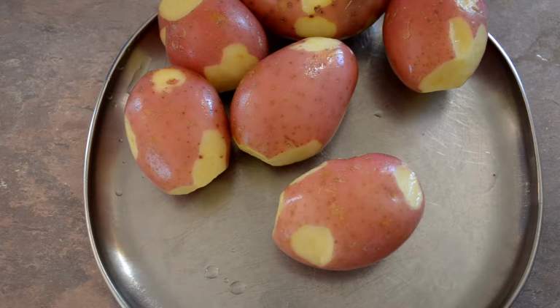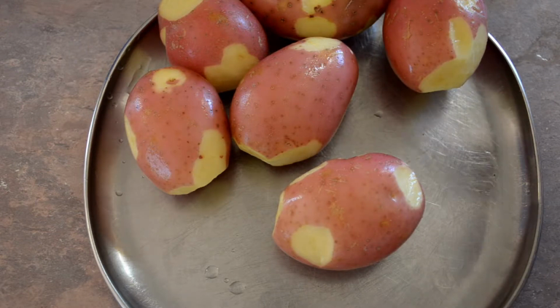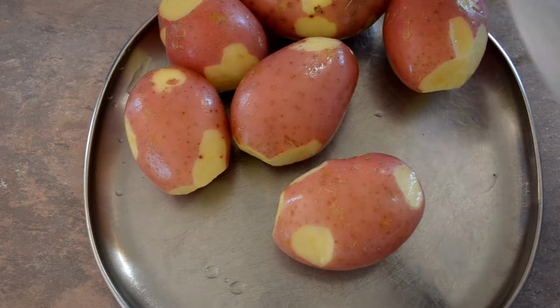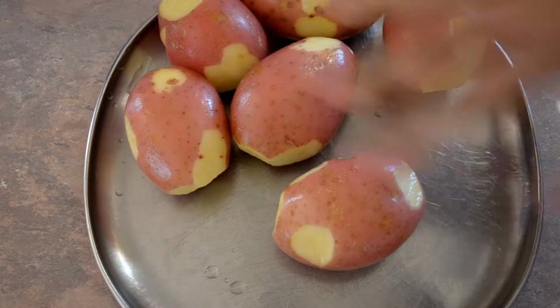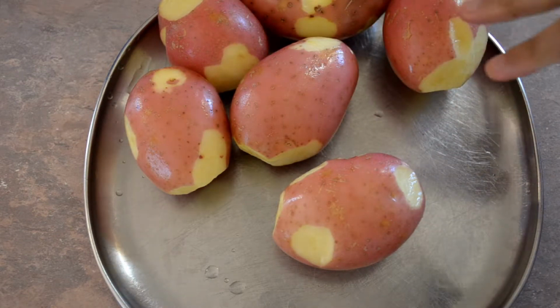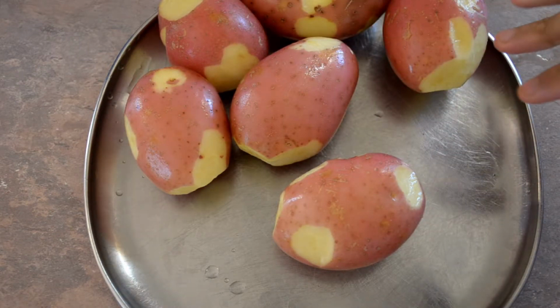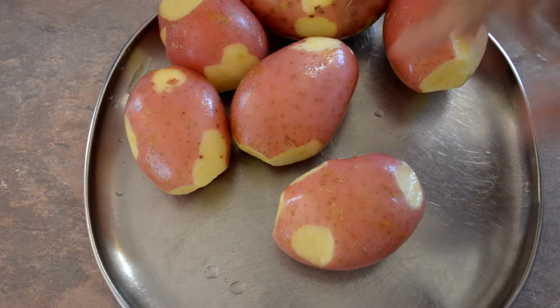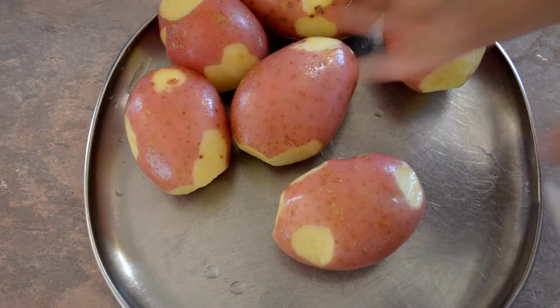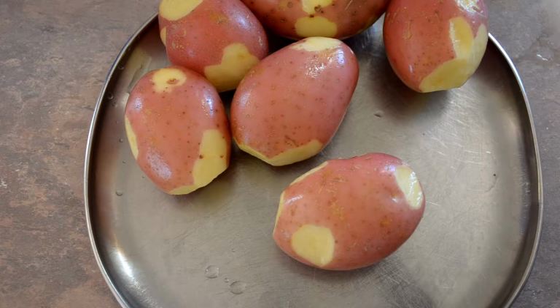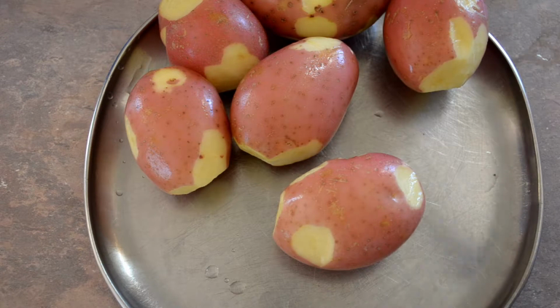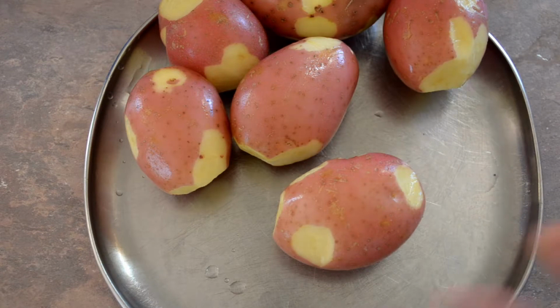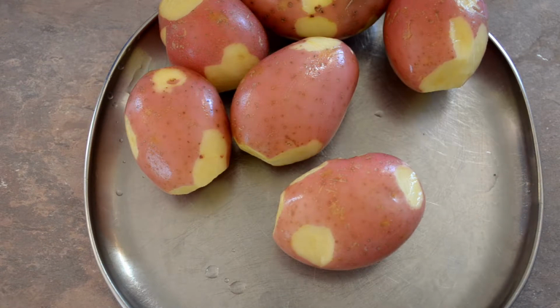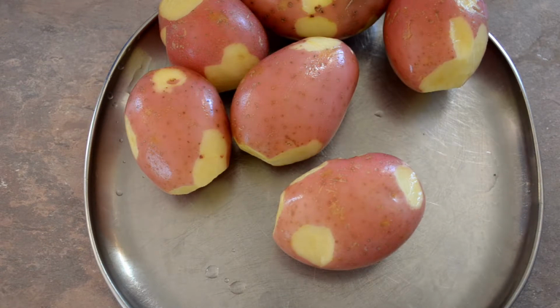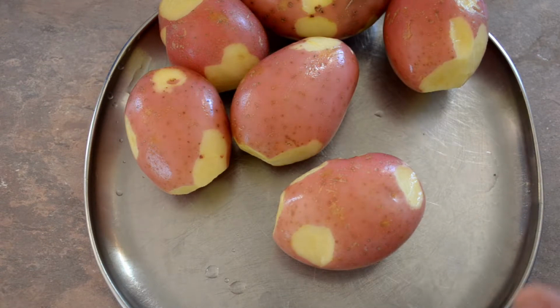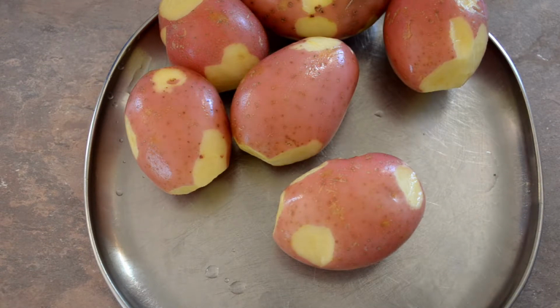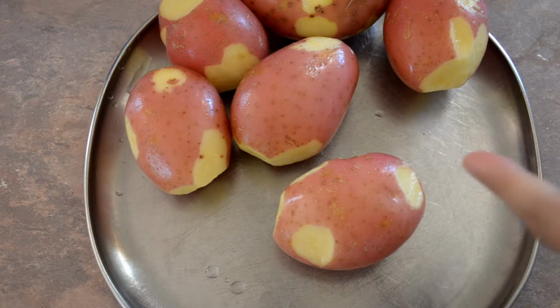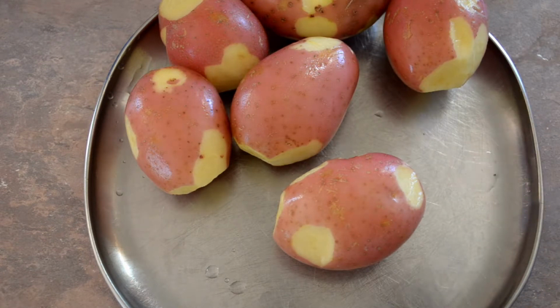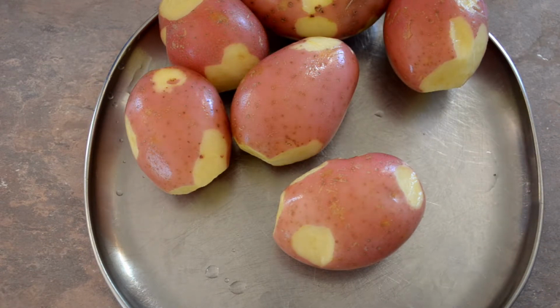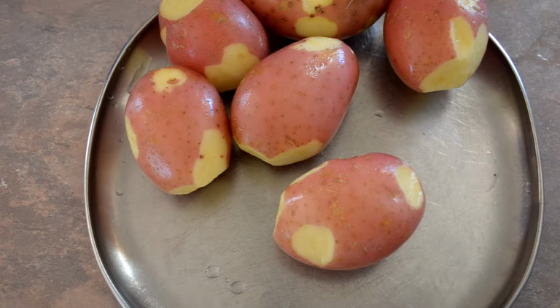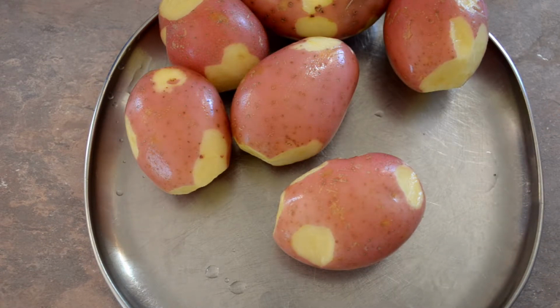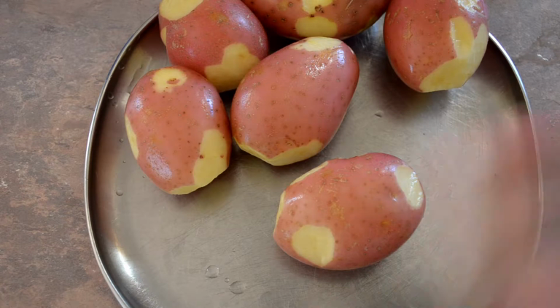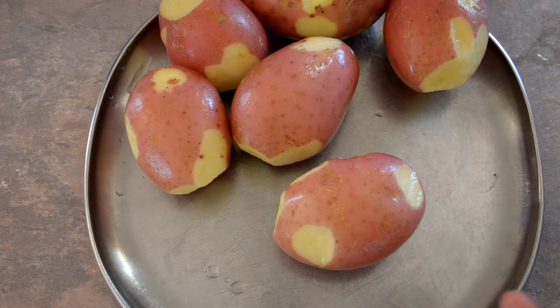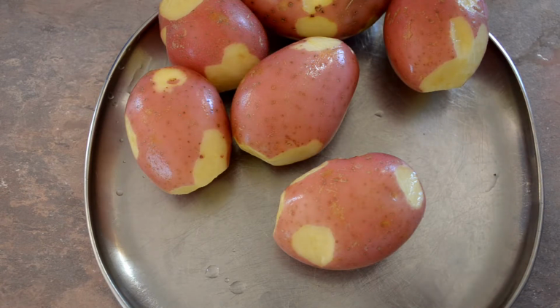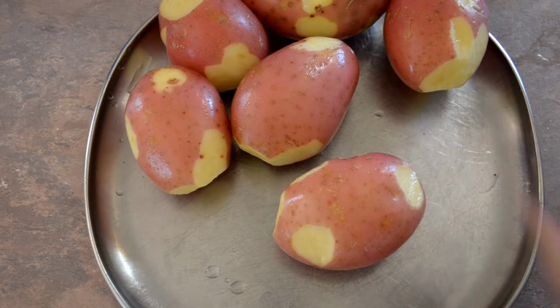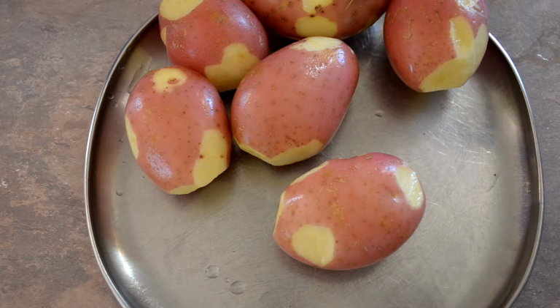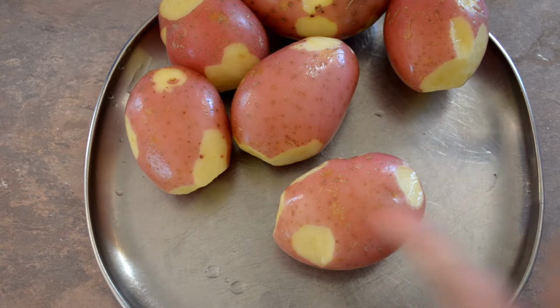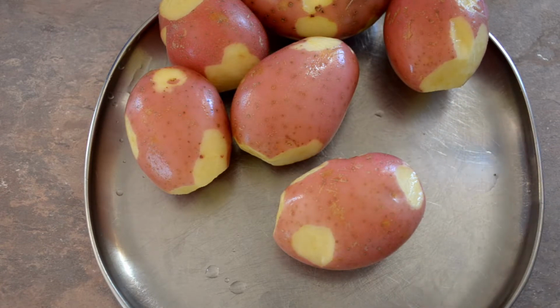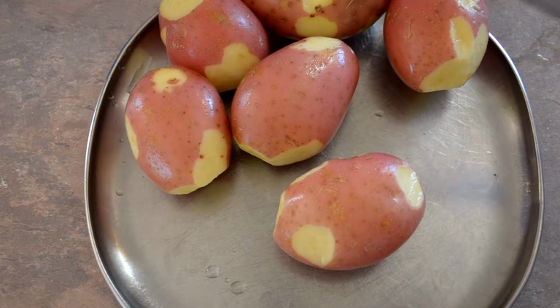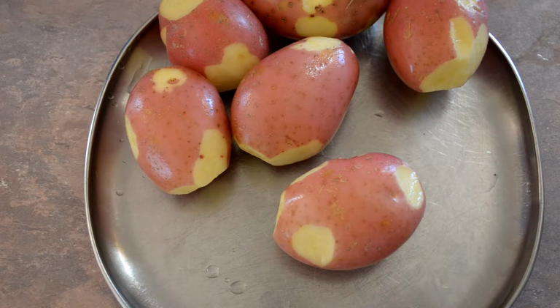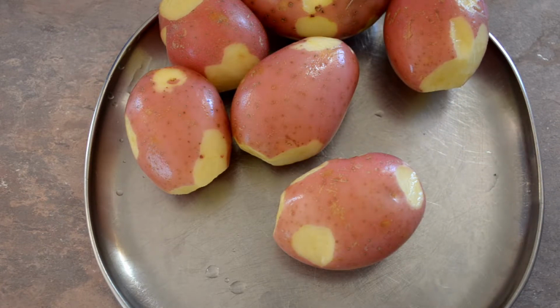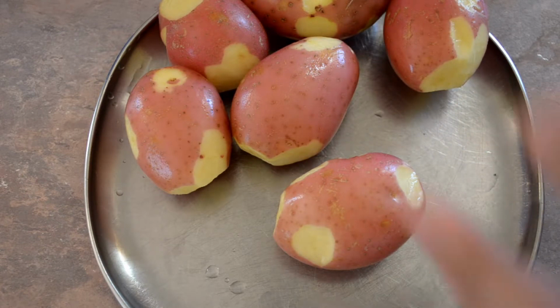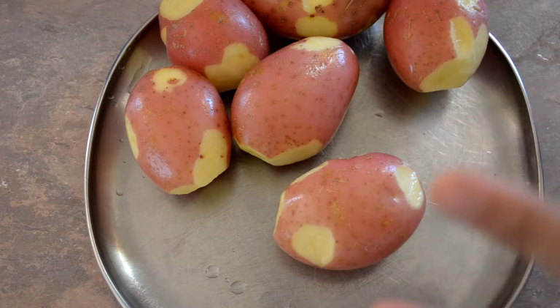Start with one kilogram of potatoes — medium-sized potatoes are probably what you want to go with. You can take the skin off if you want, or if you want a bit of extra flavor you can leave the skin on, which I've done here.